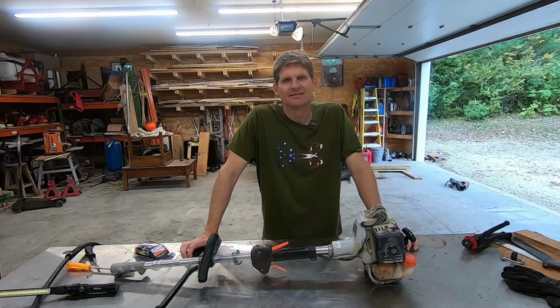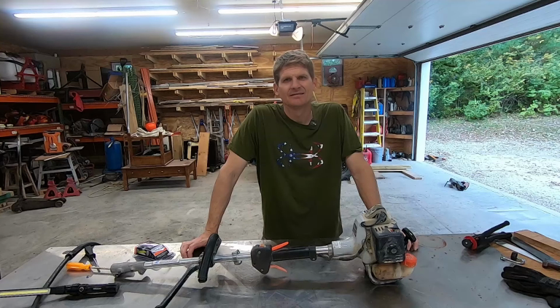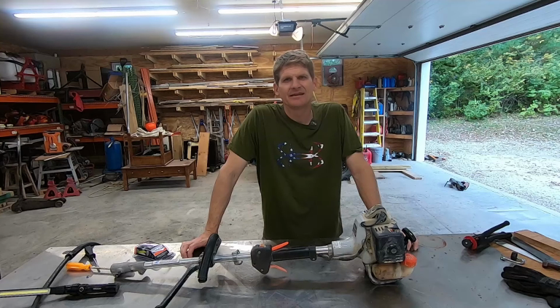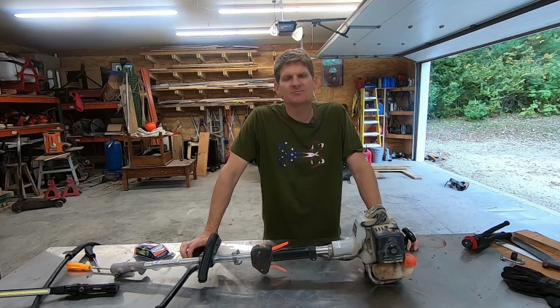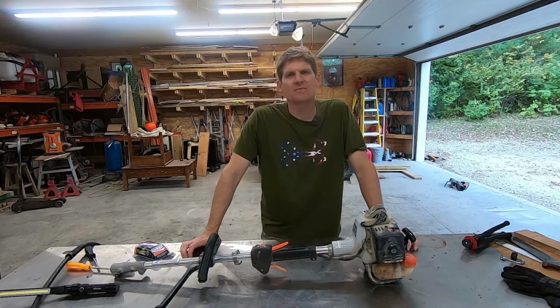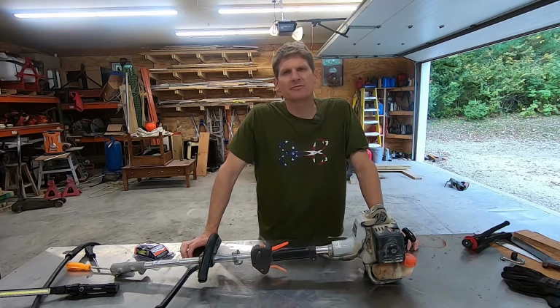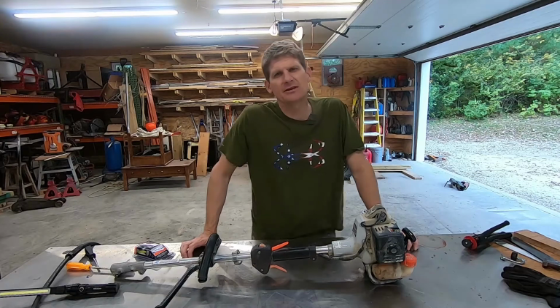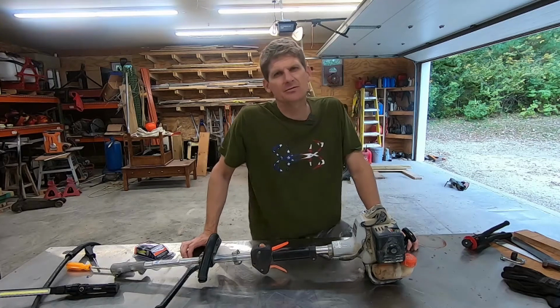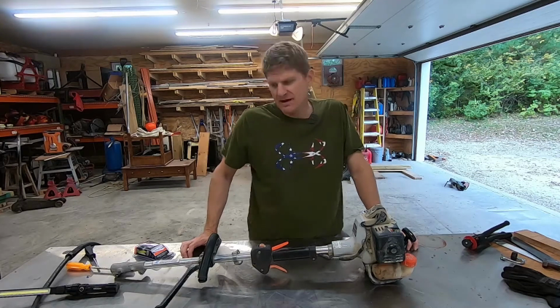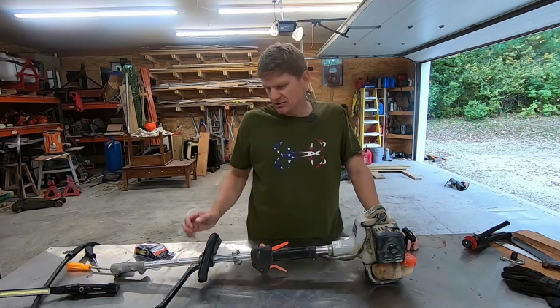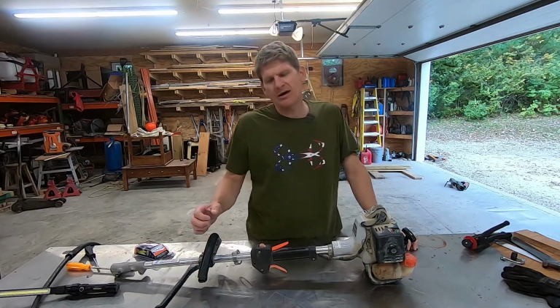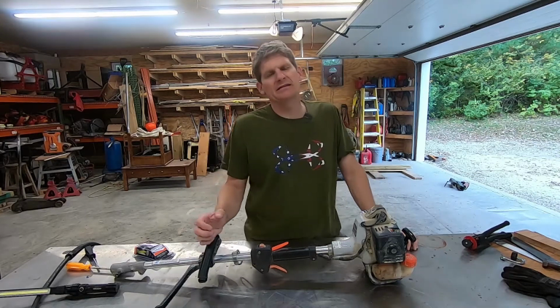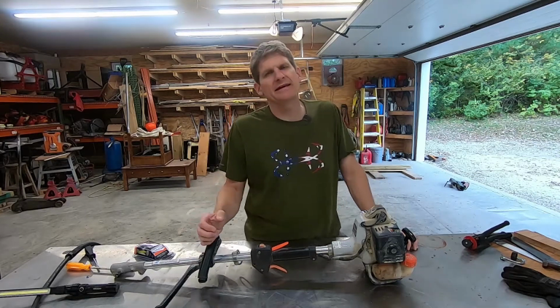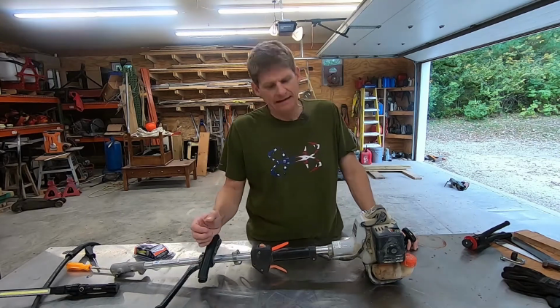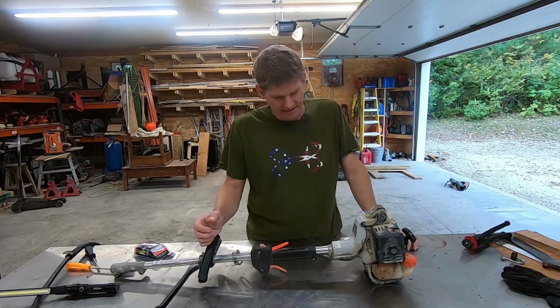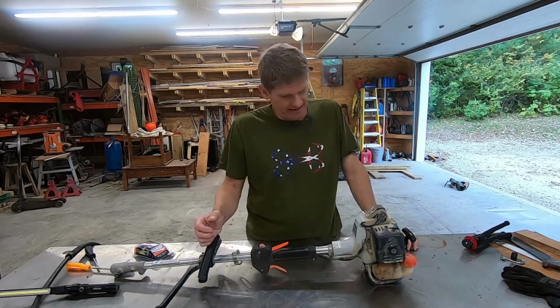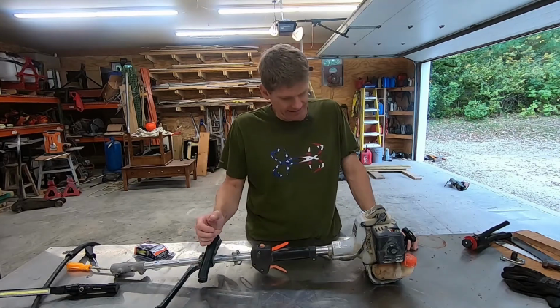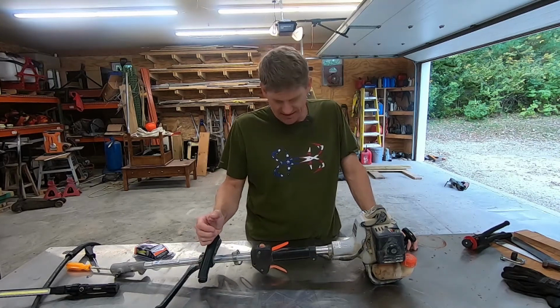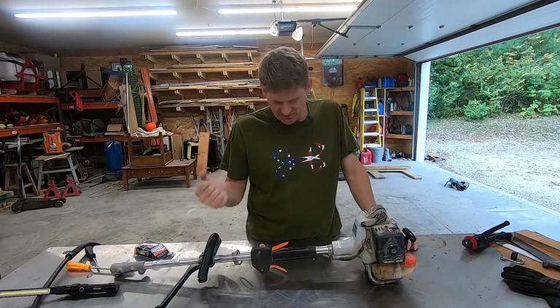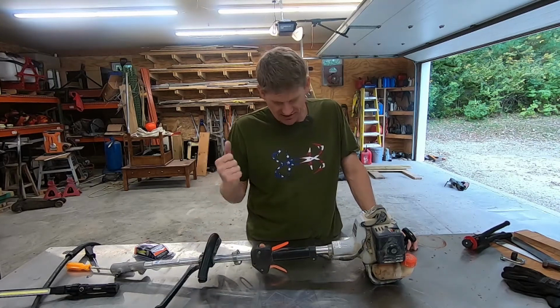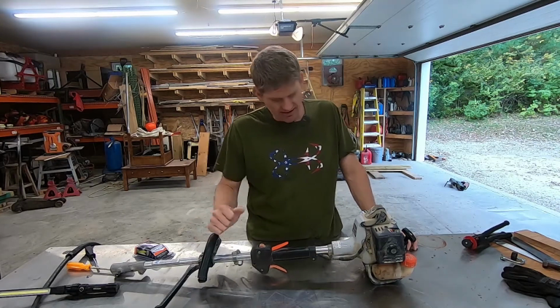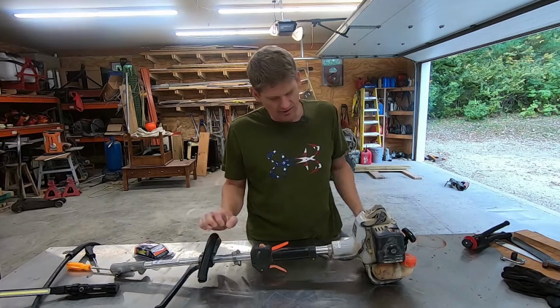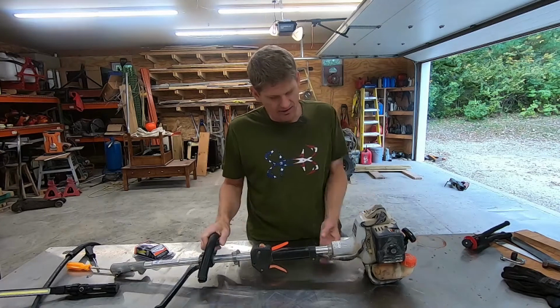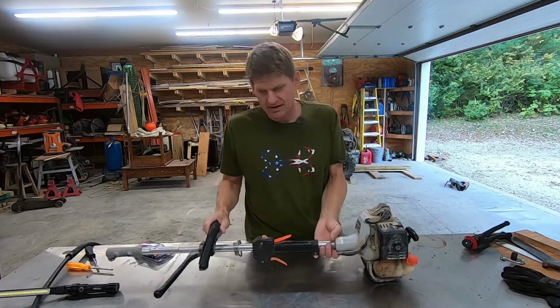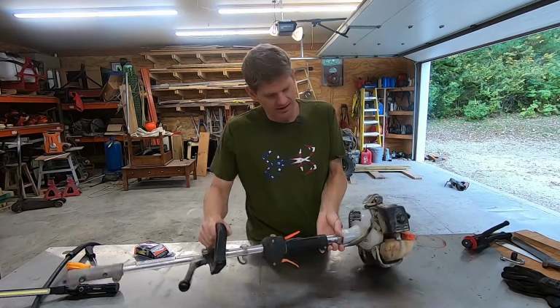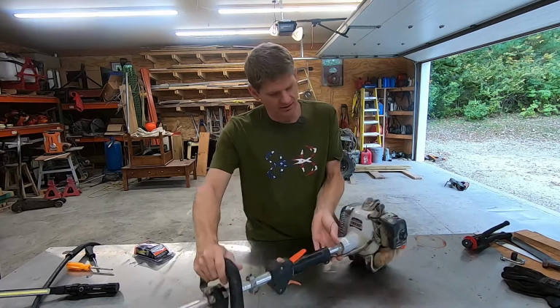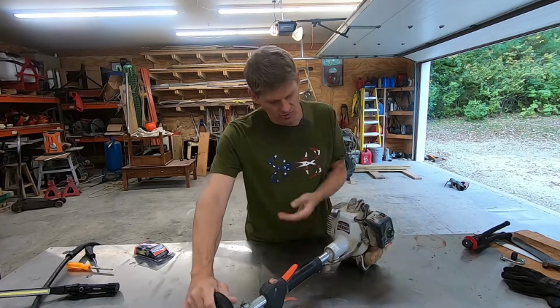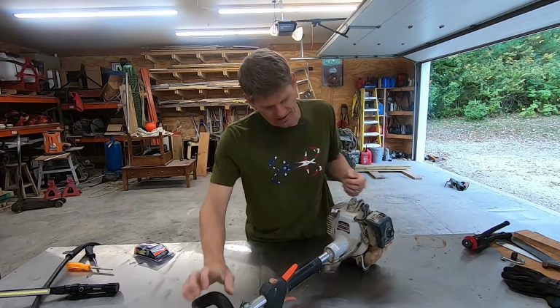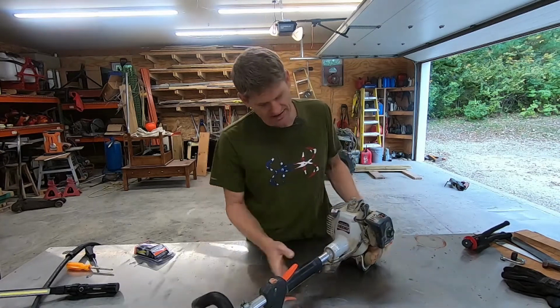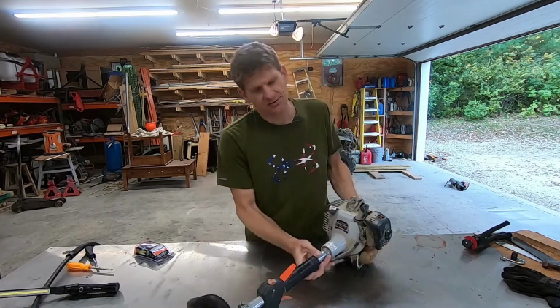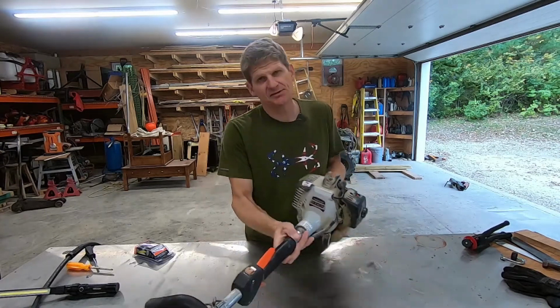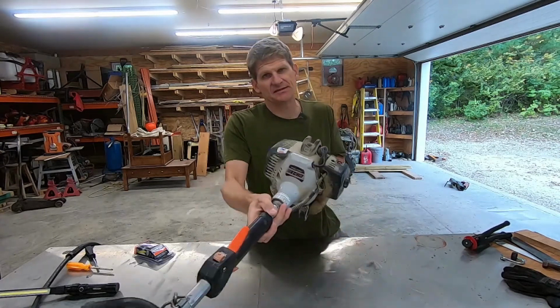Hey guys, welcome back for another video. I'm back in the shop again today and today's project — I am working on my Echo PAS 260.